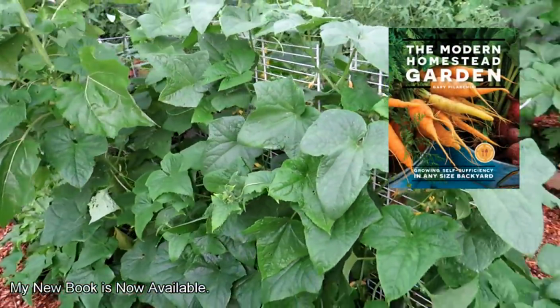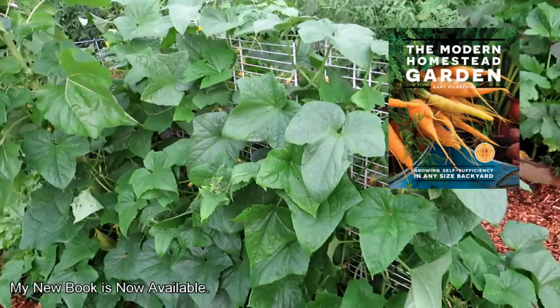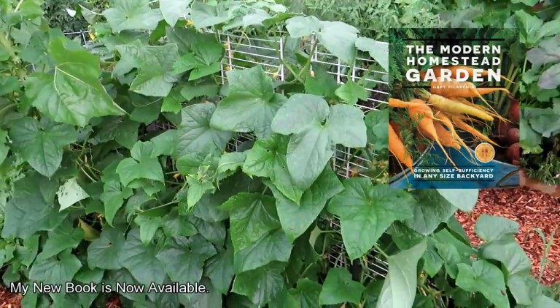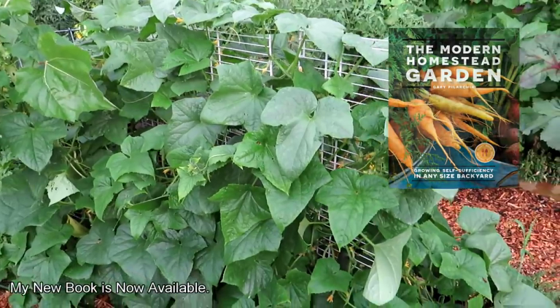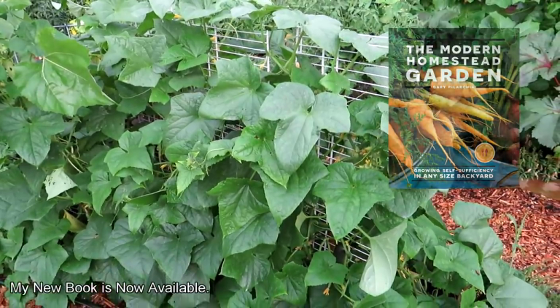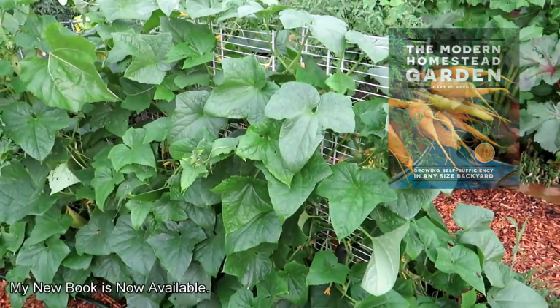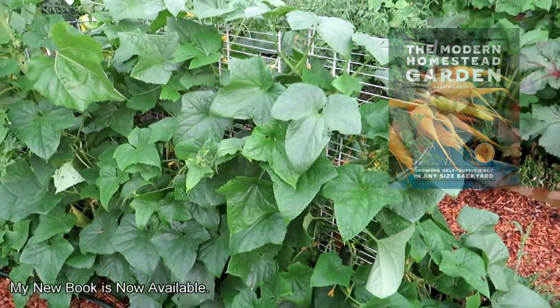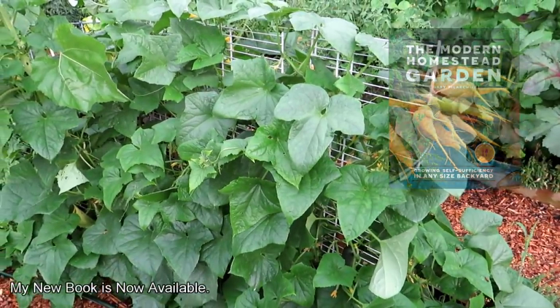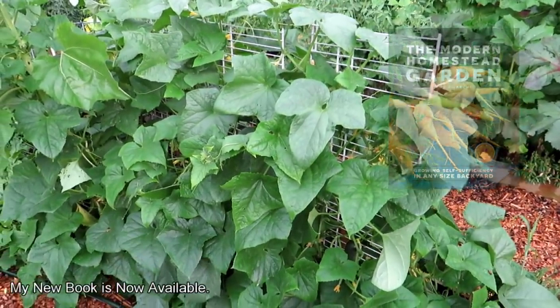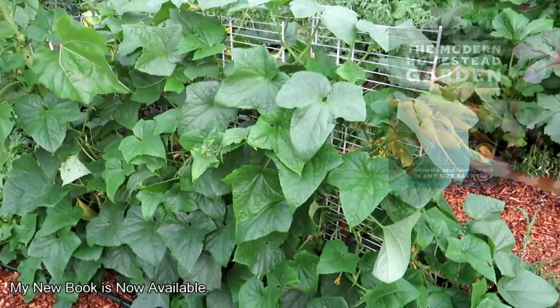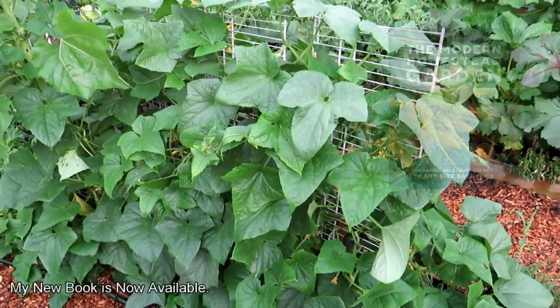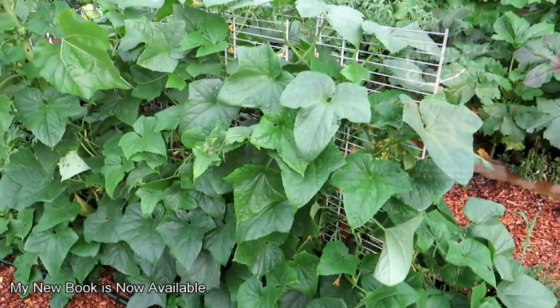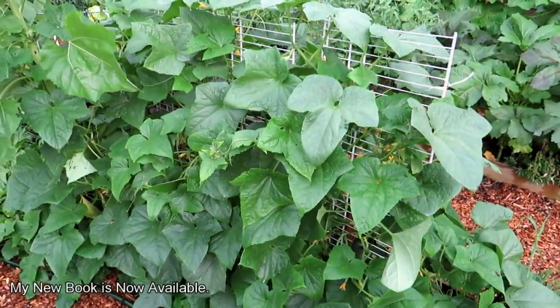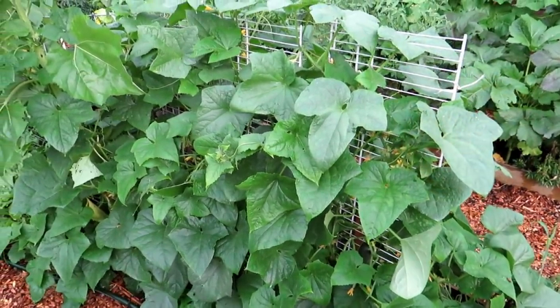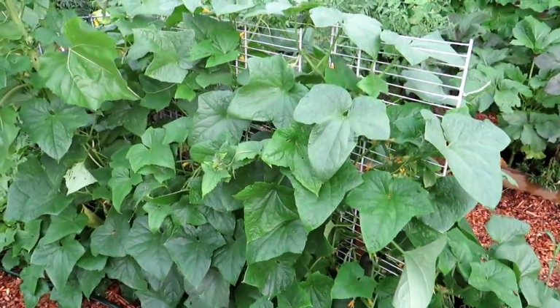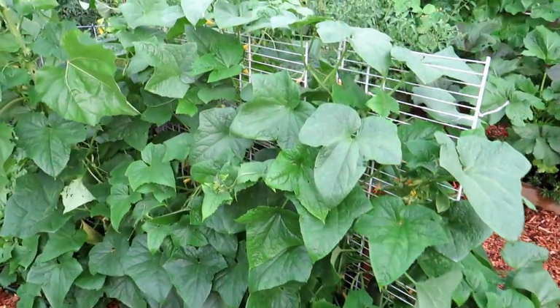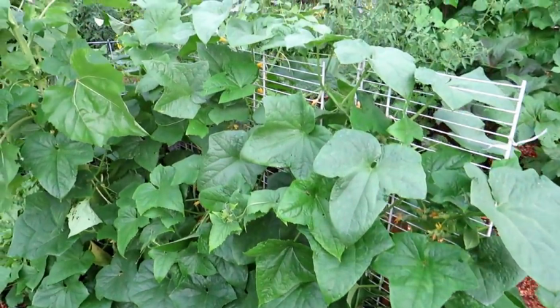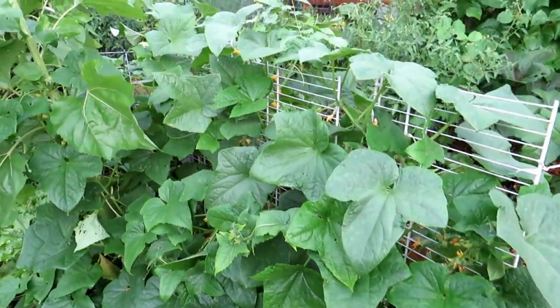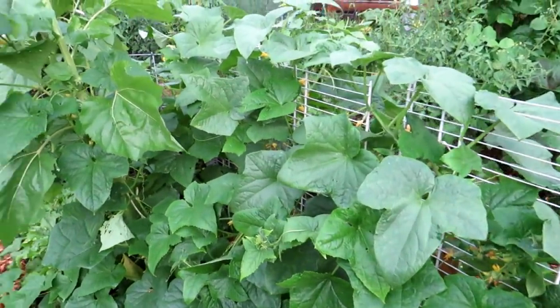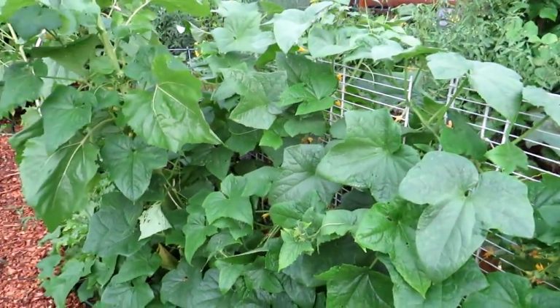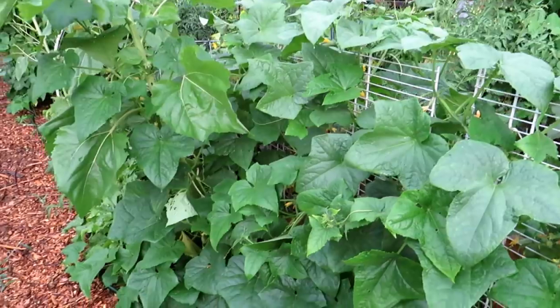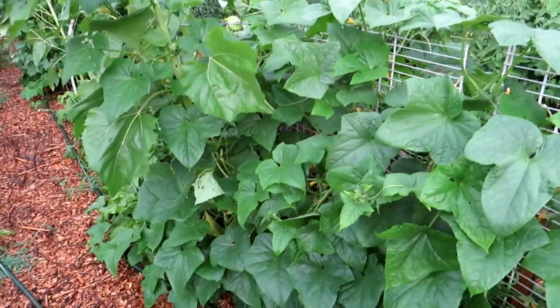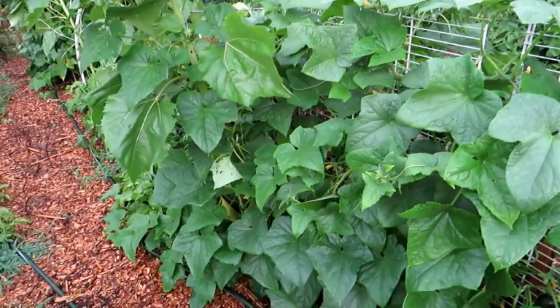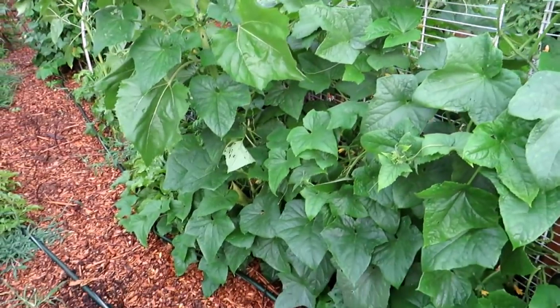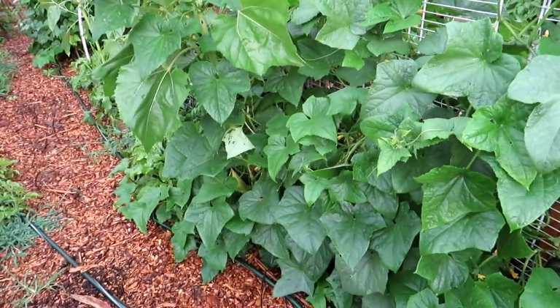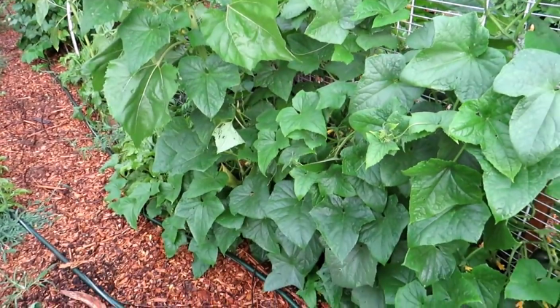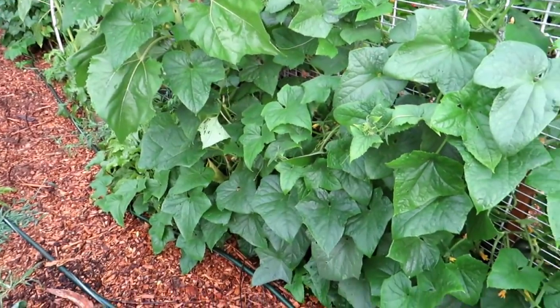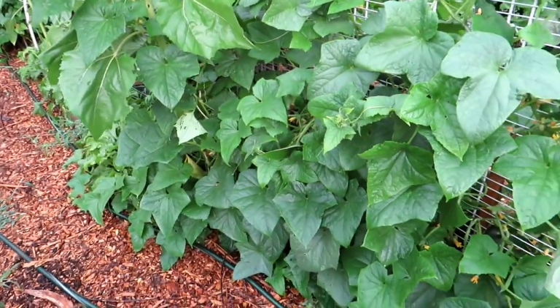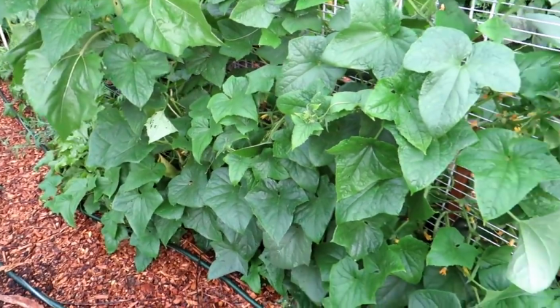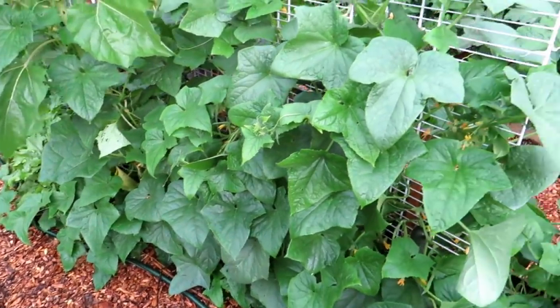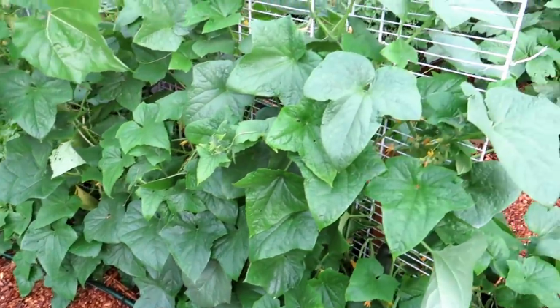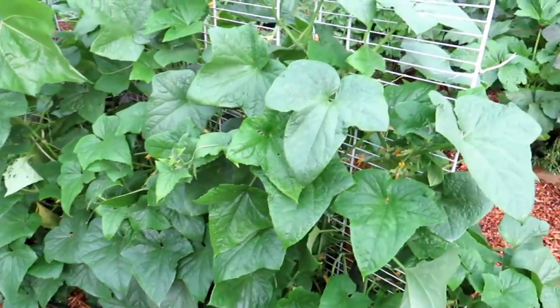This is about 10 to 14 days after pruning. The plant has really come back strong. It actually needs to be pruned again.